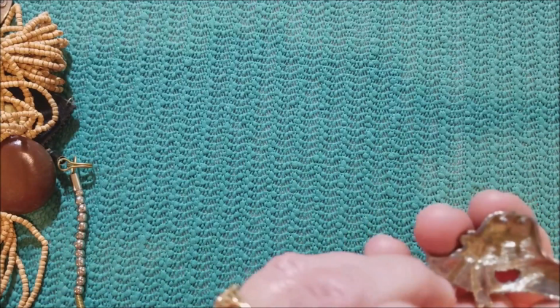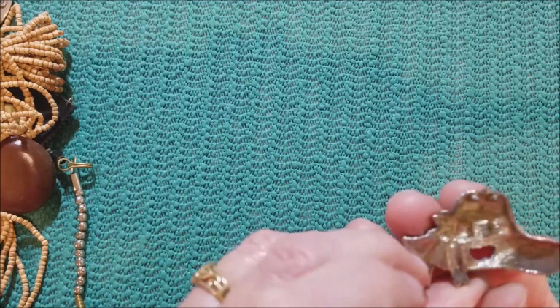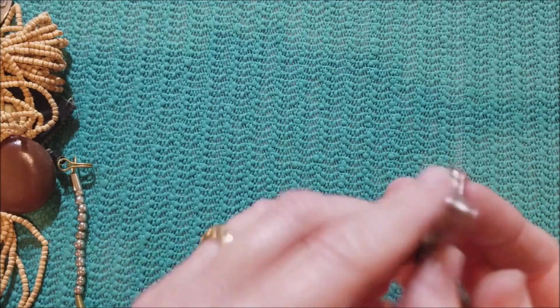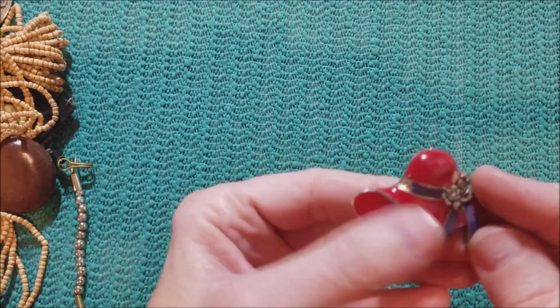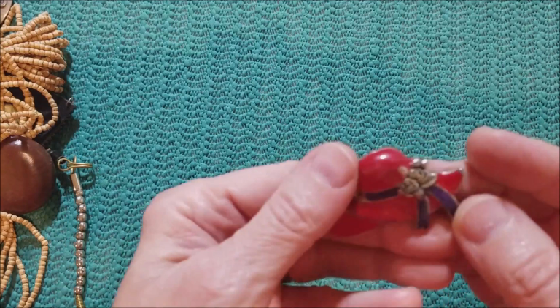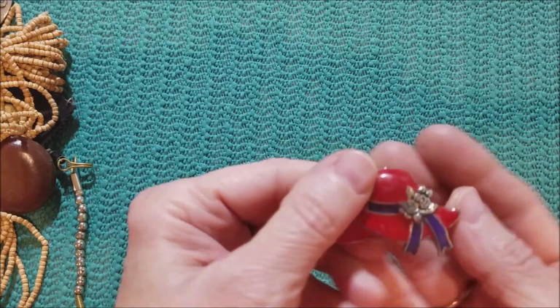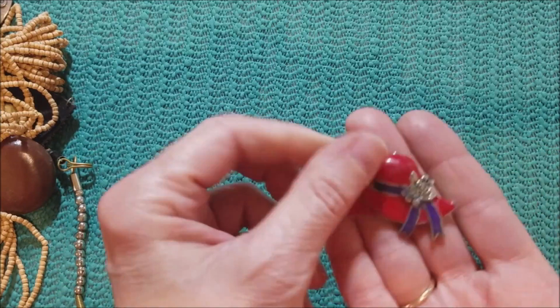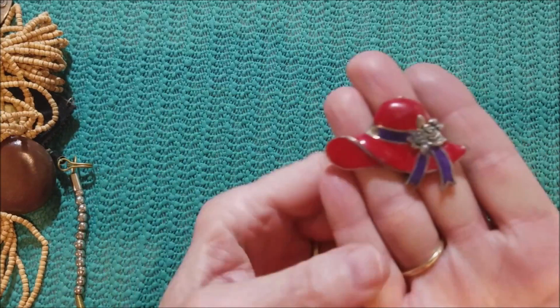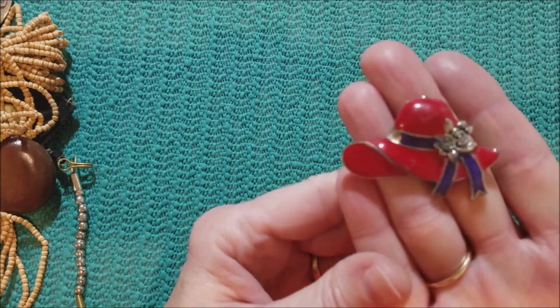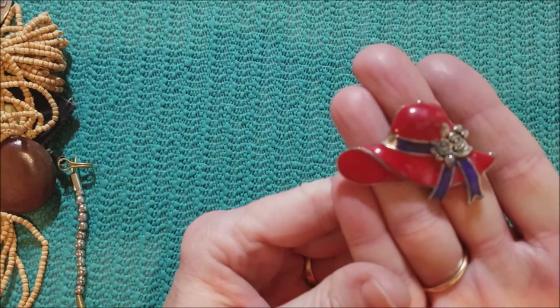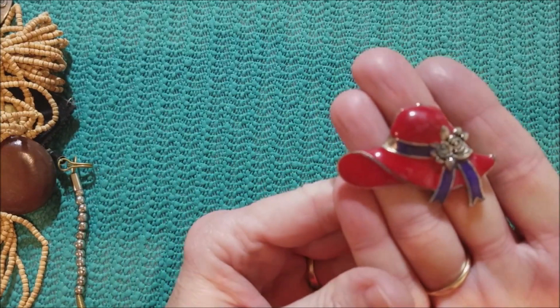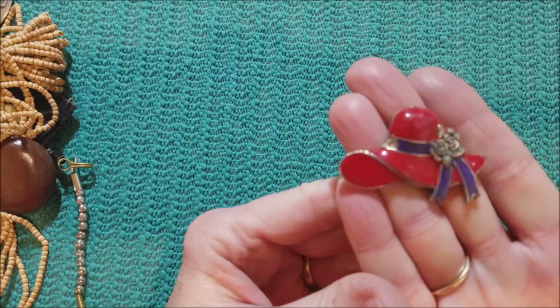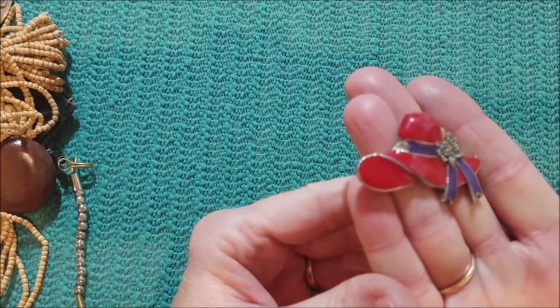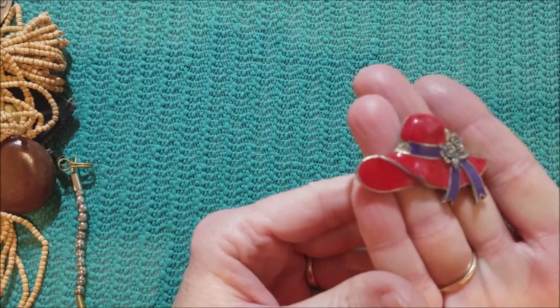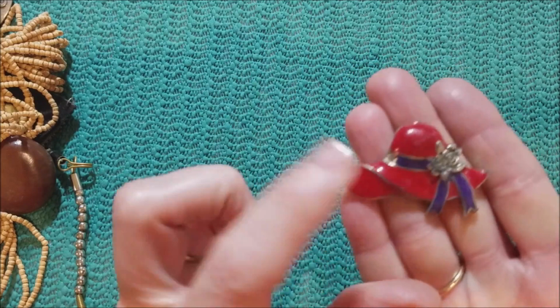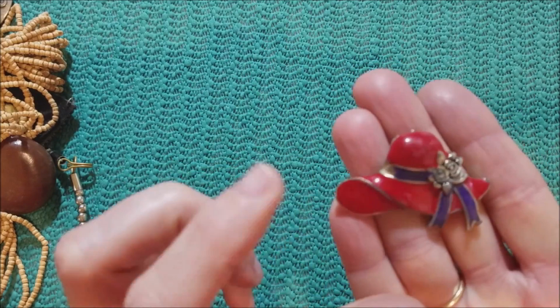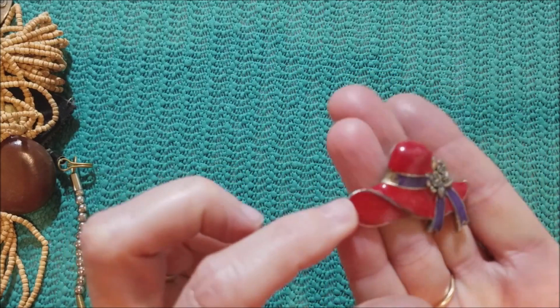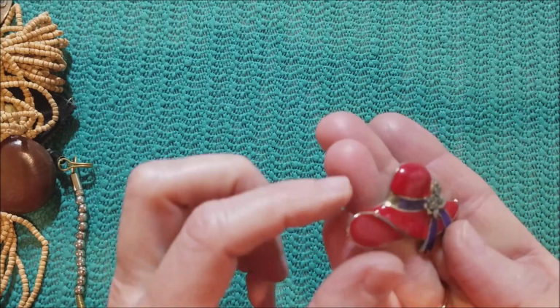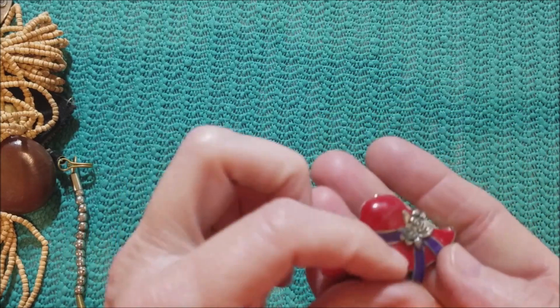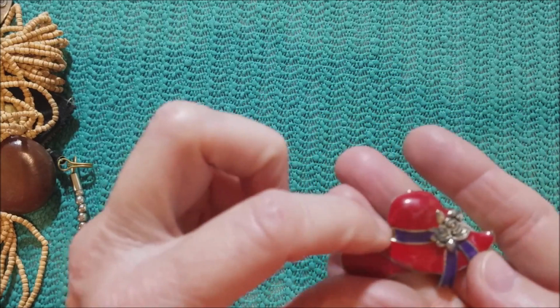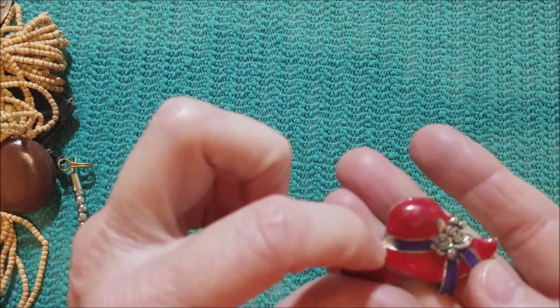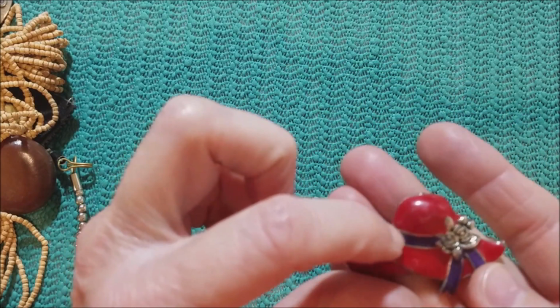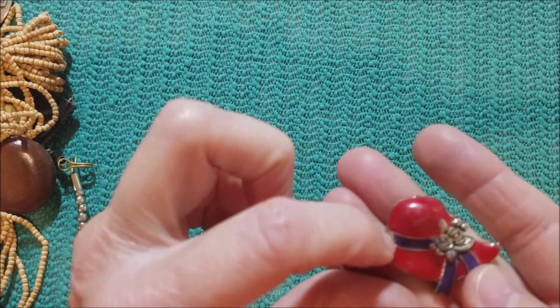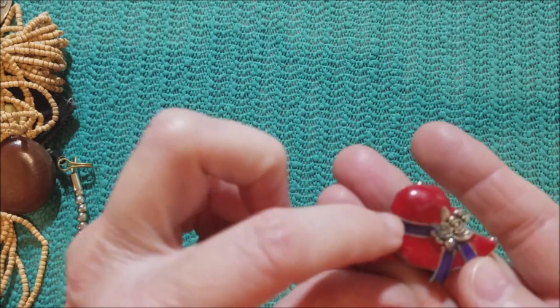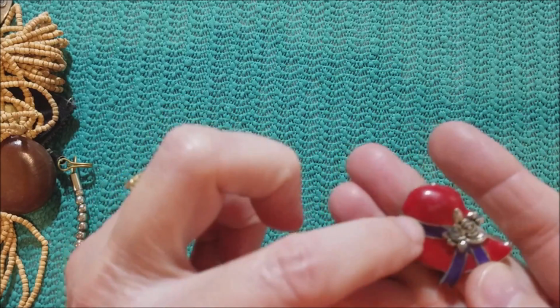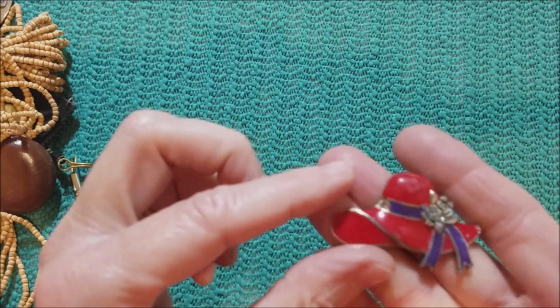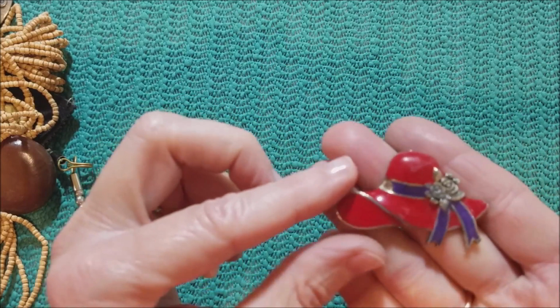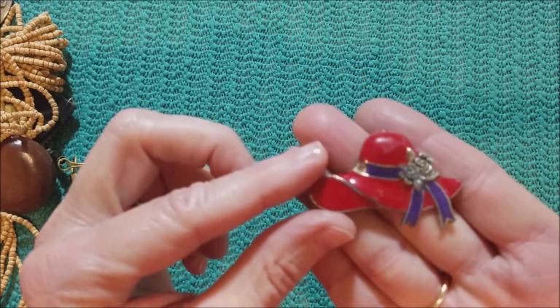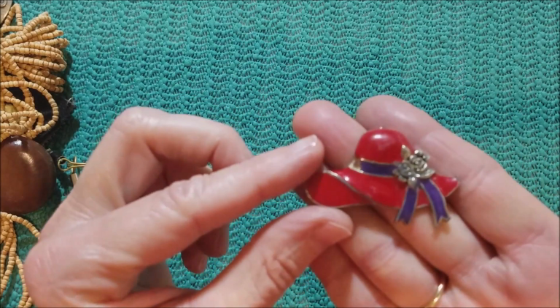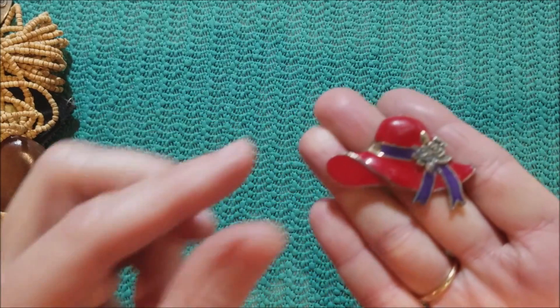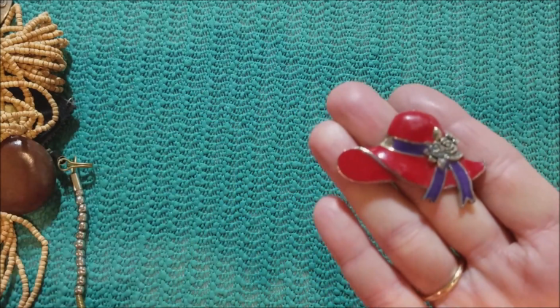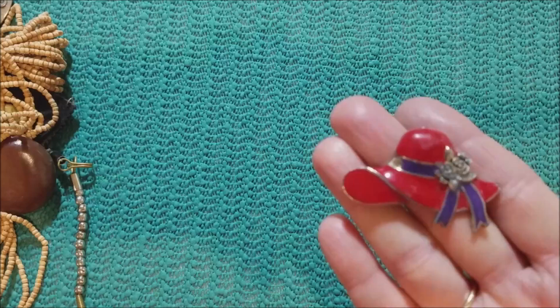We have a Red Hat Society hat, and it's missing some of the purple — some of the band.